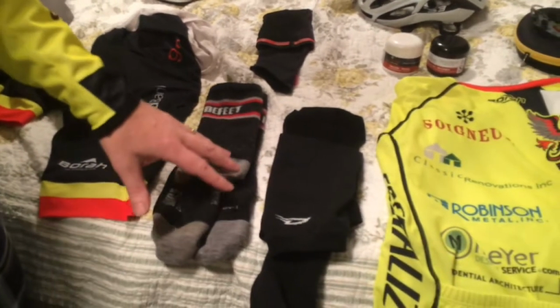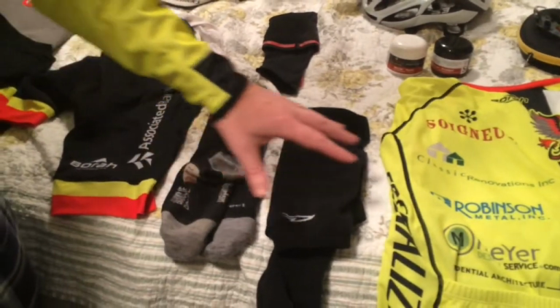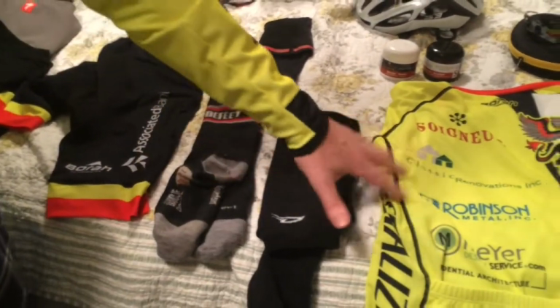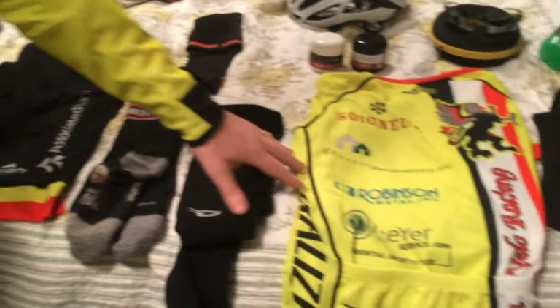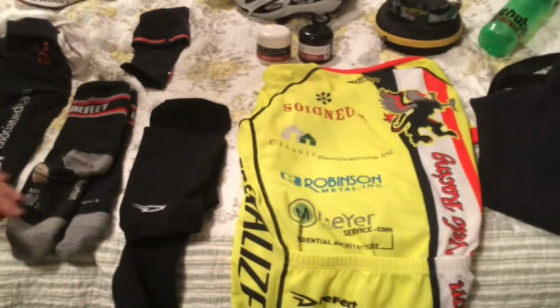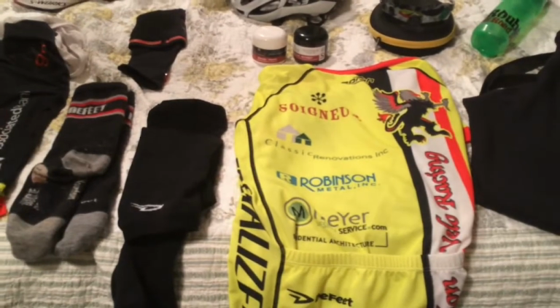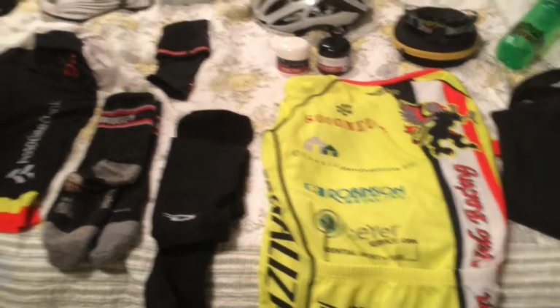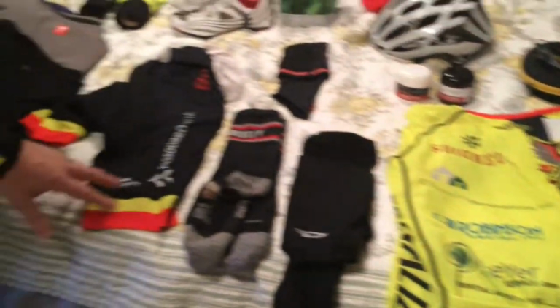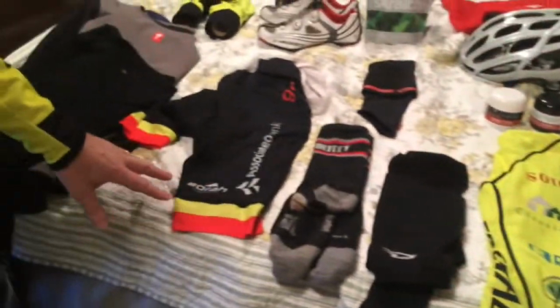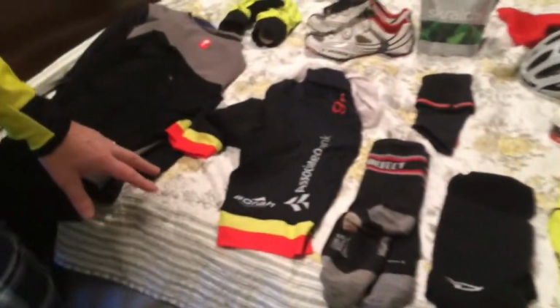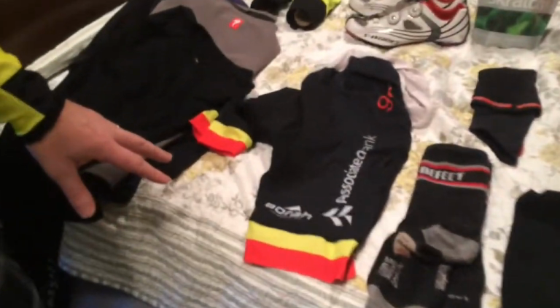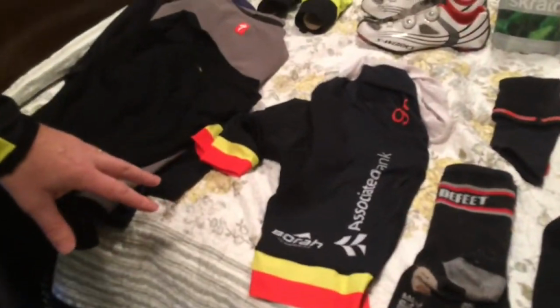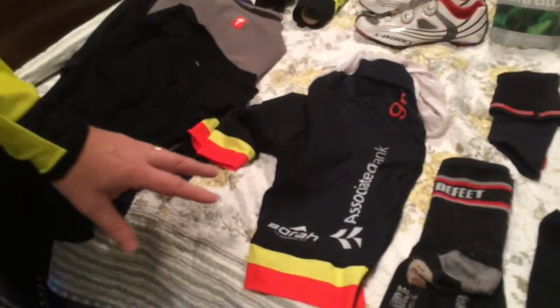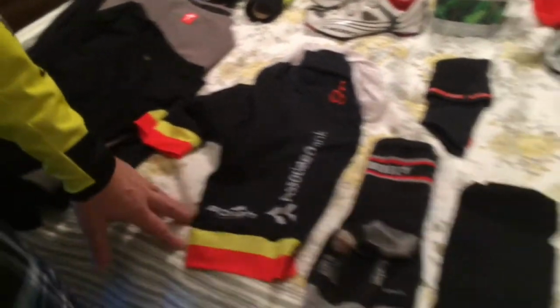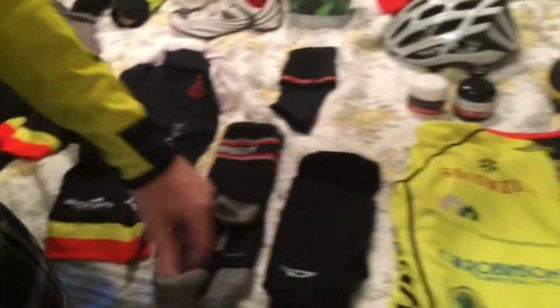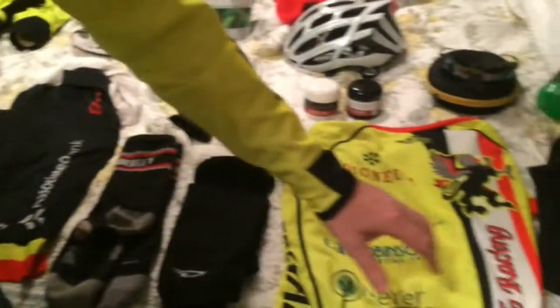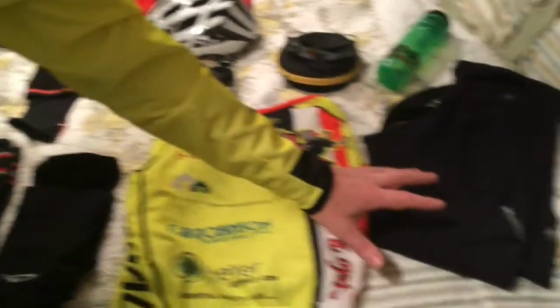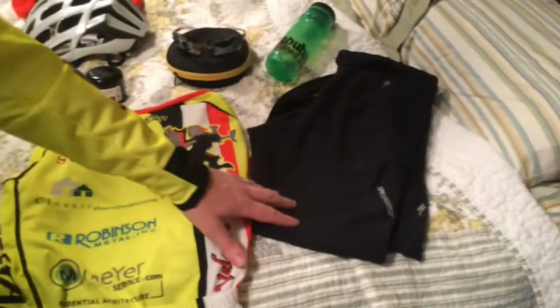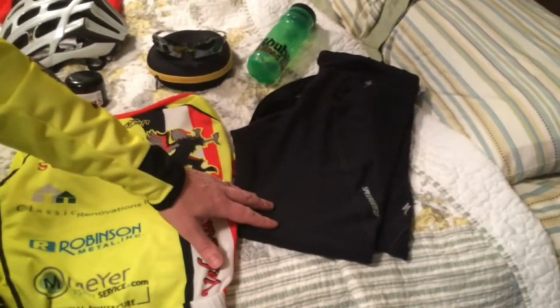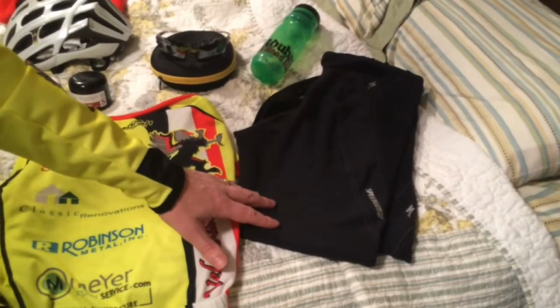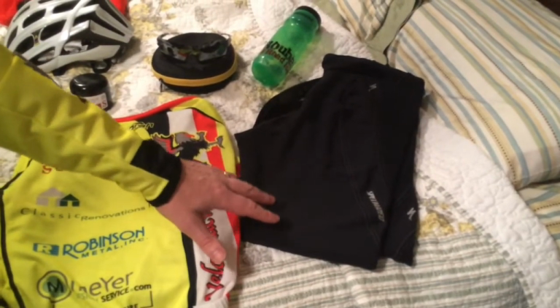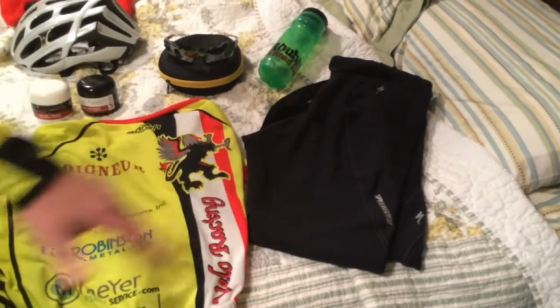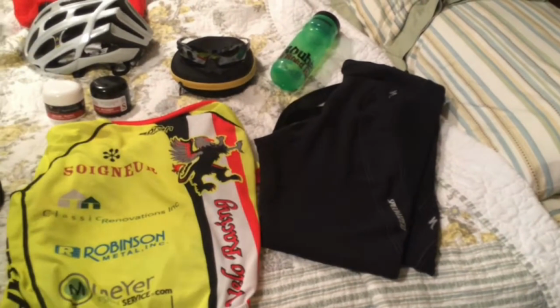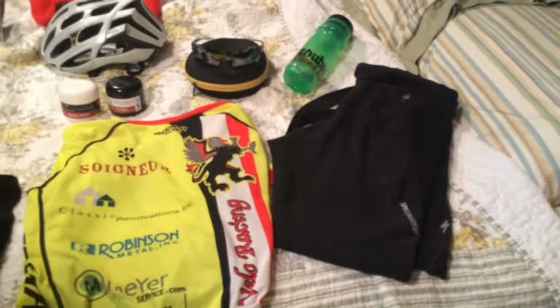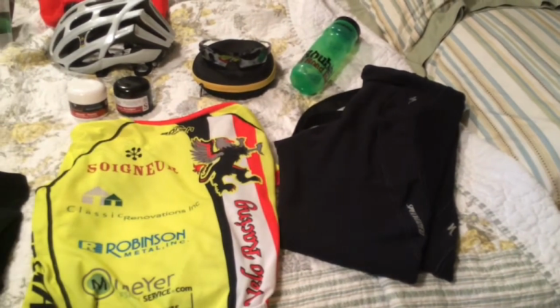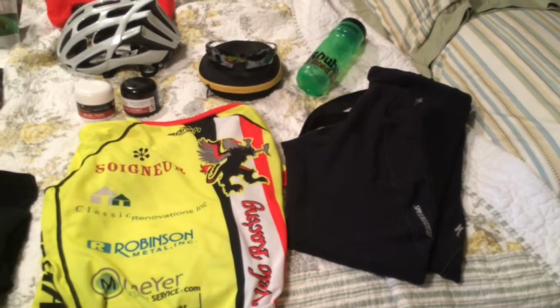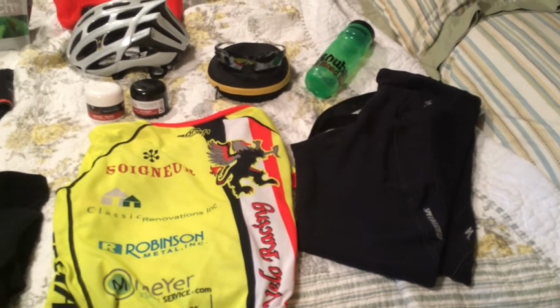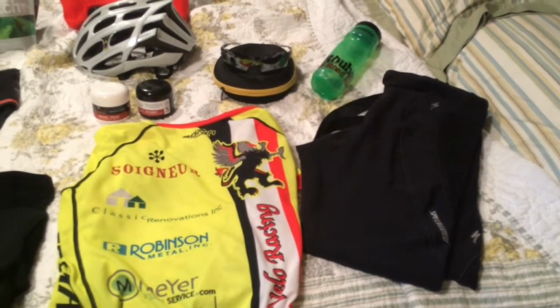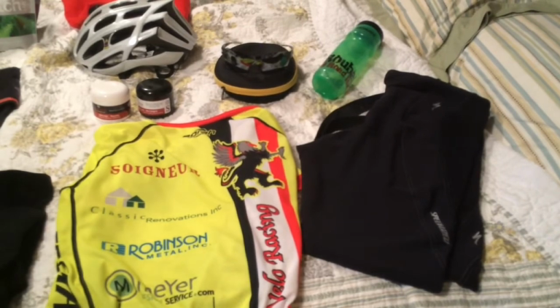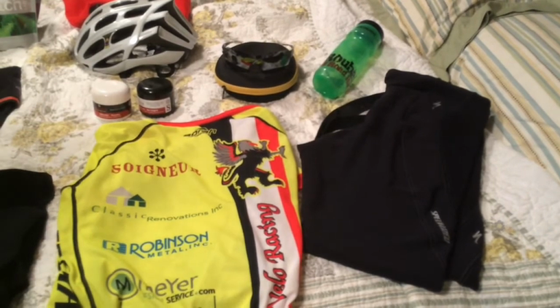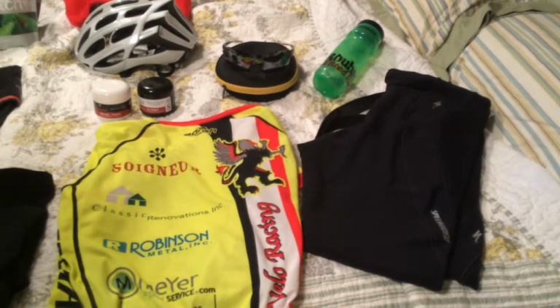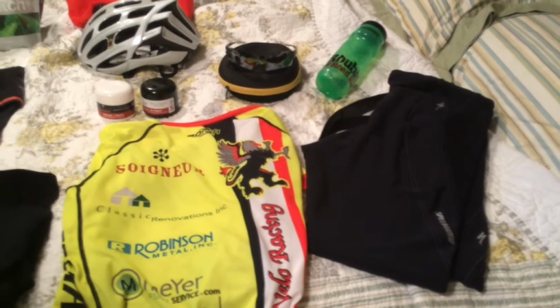In addition to that, we've got our Mount Bora jerseys and bibs that we're going to run. I've got my Specialized long wind pants. They're waterproof and windproof. They're going to keep me warm for the time that we're on the bike.